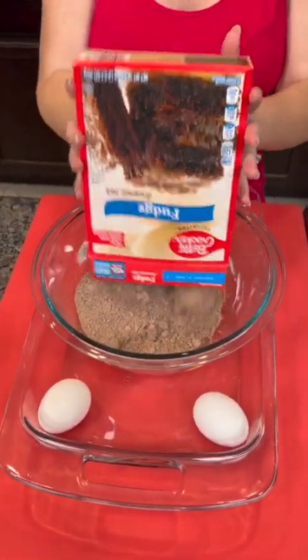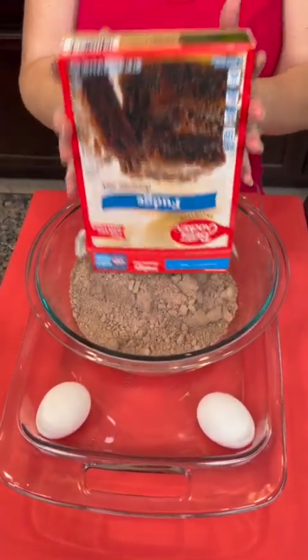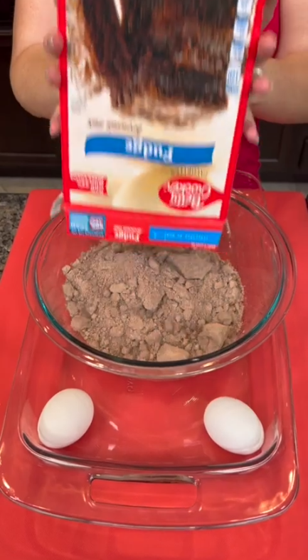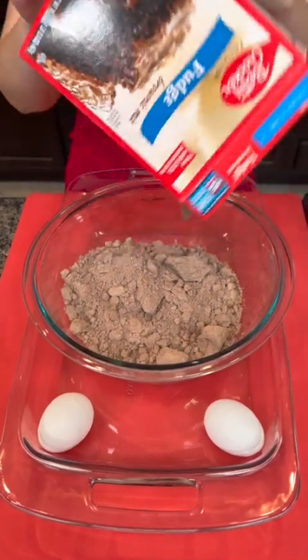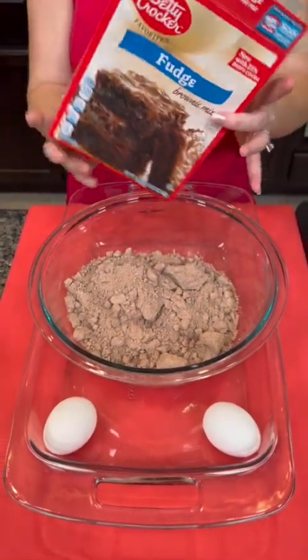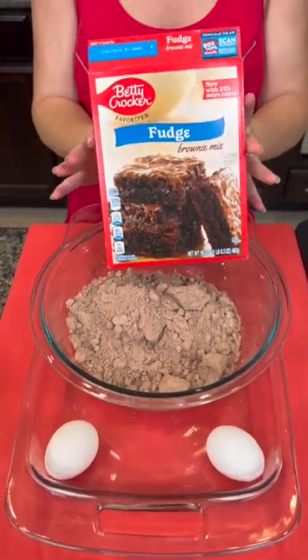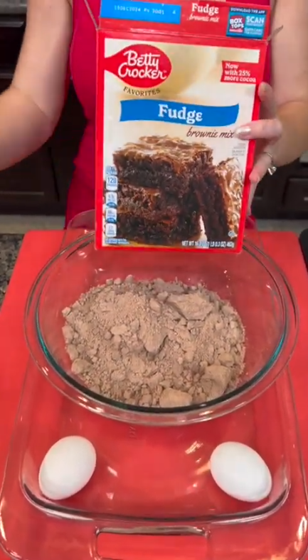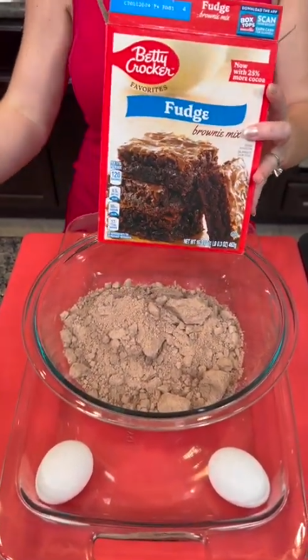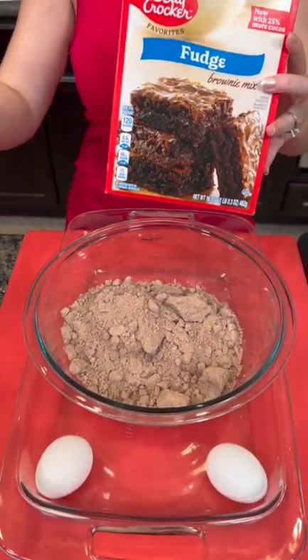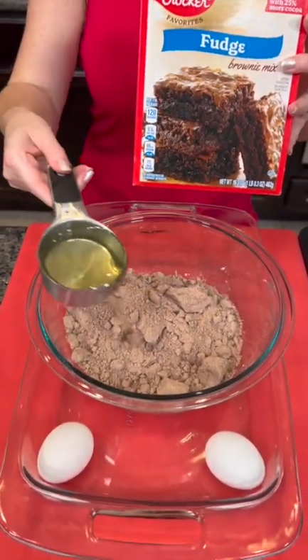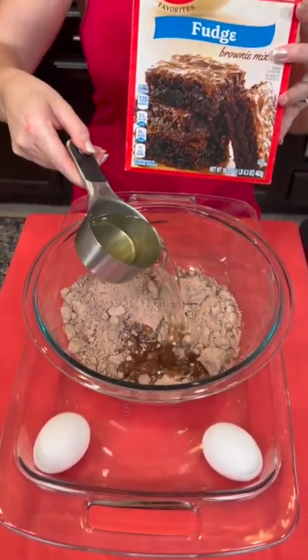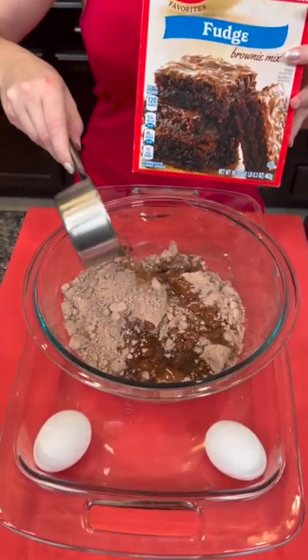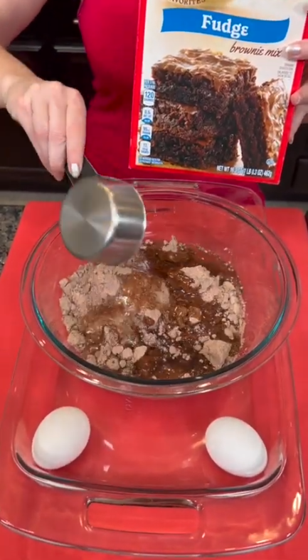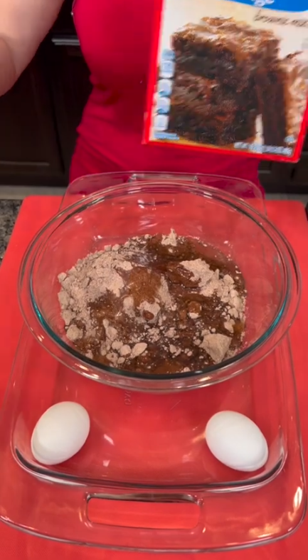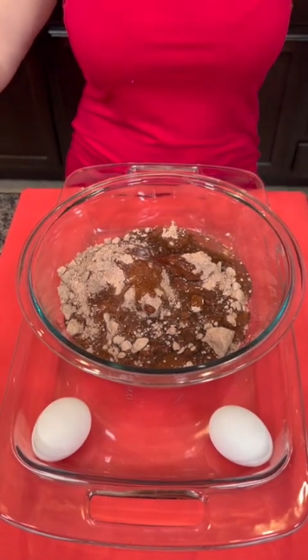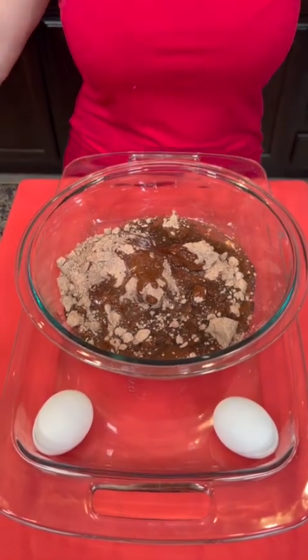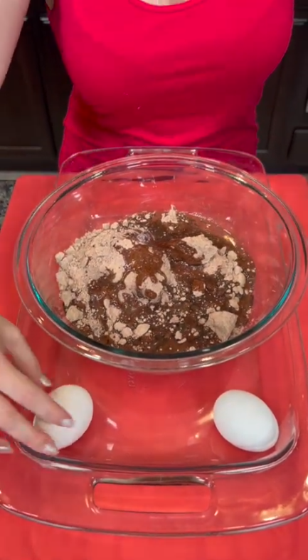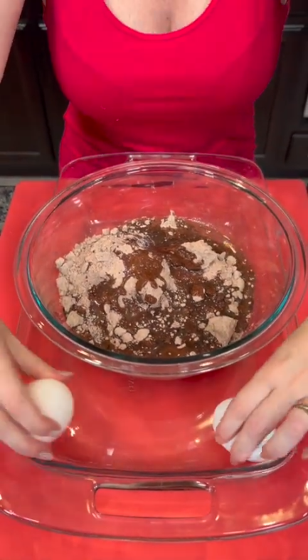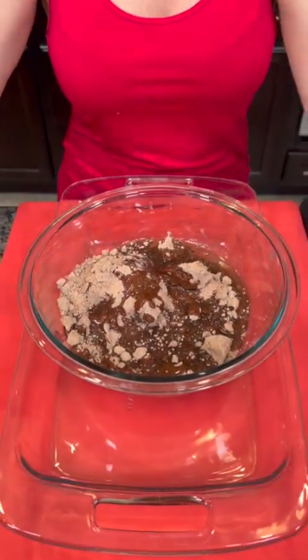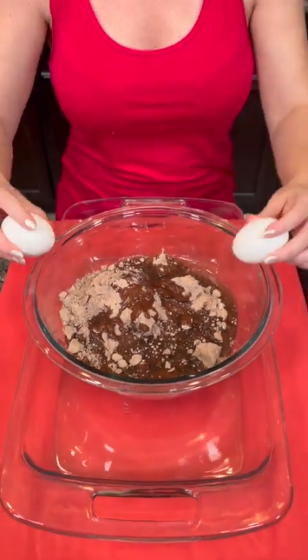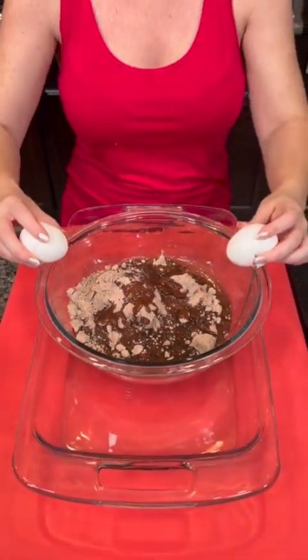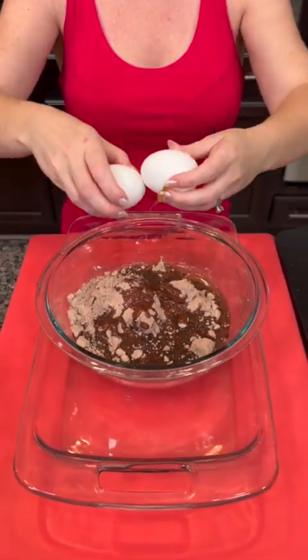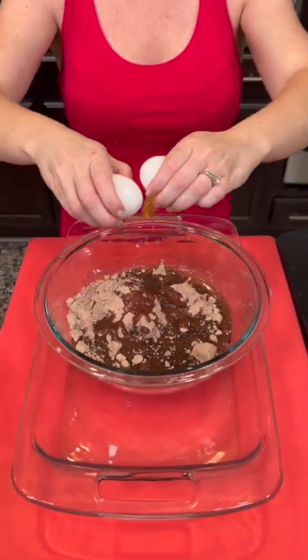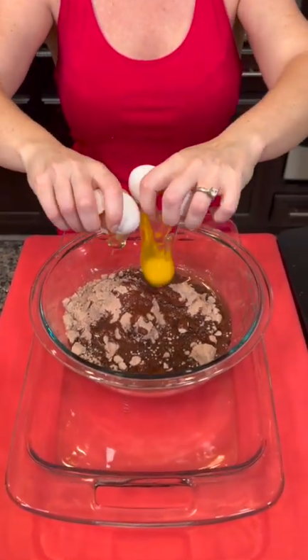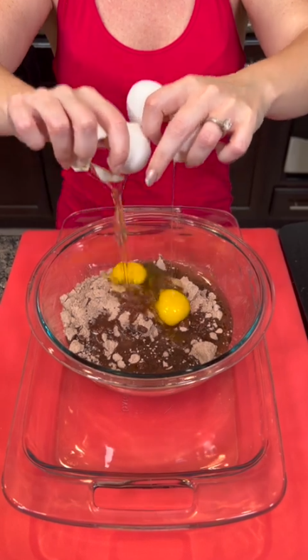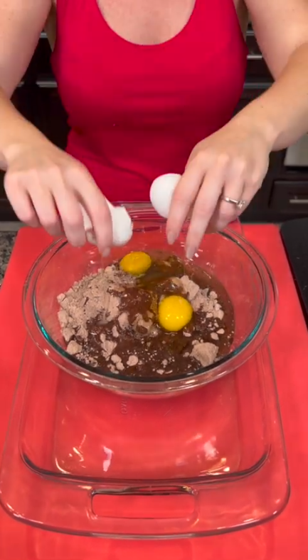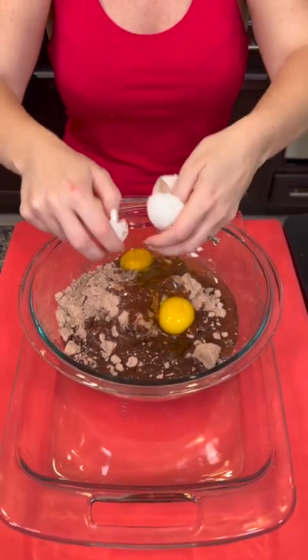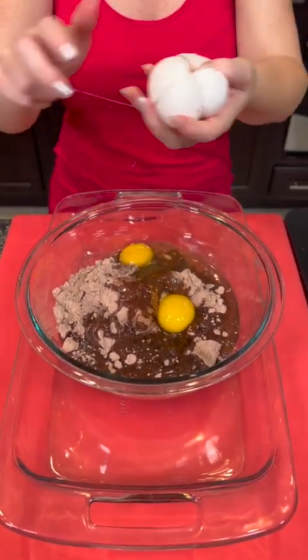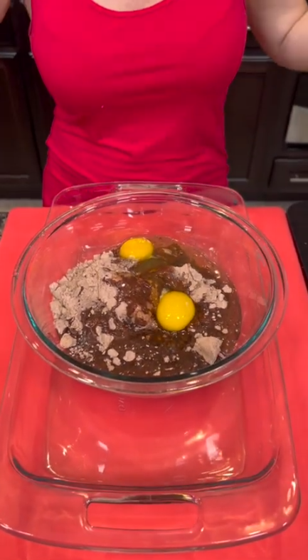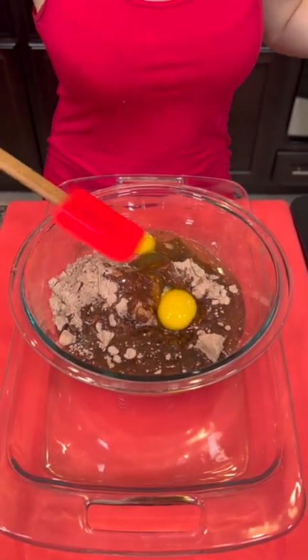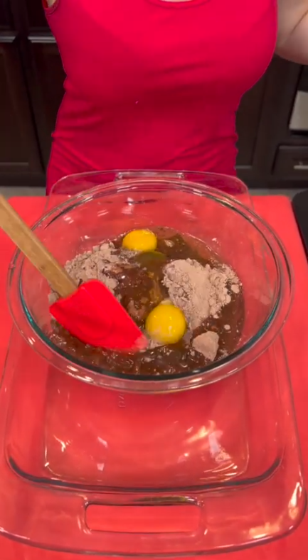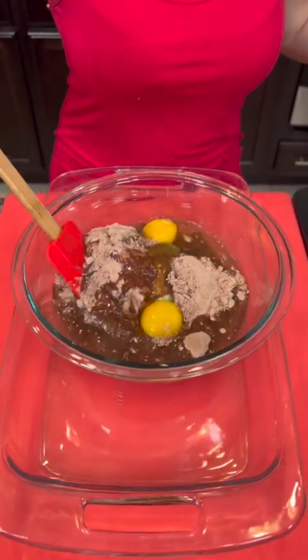One box of brownie mix, add a half cup of oil, two eggs, and mix that up.